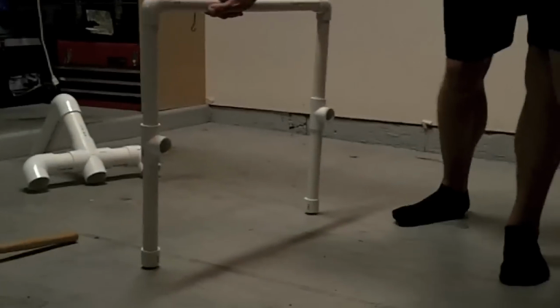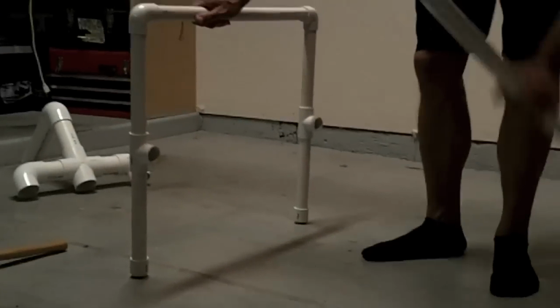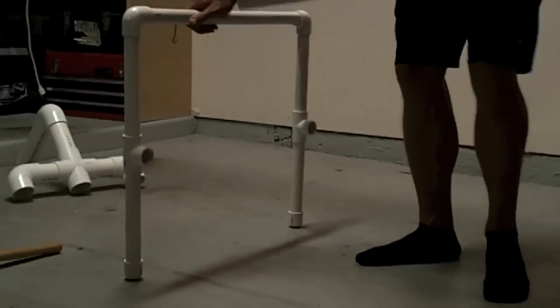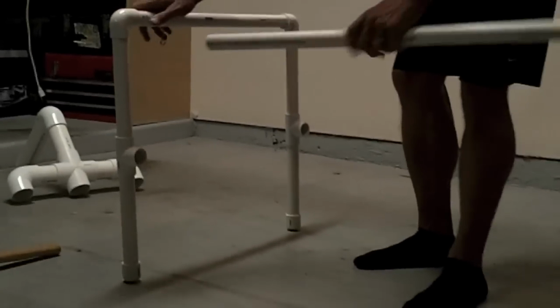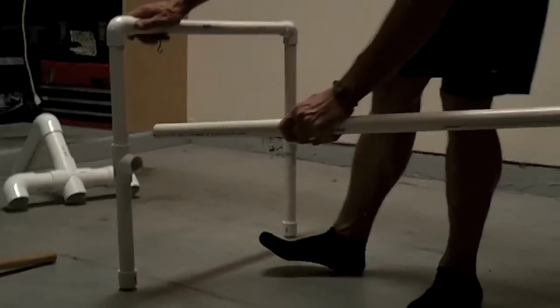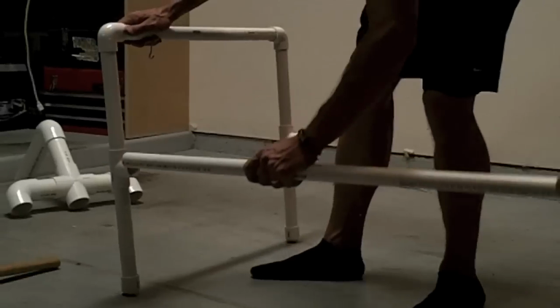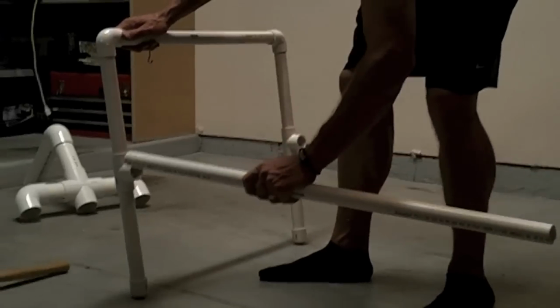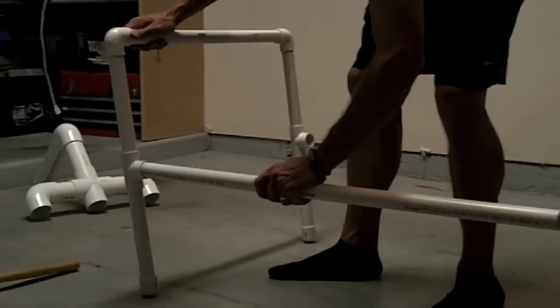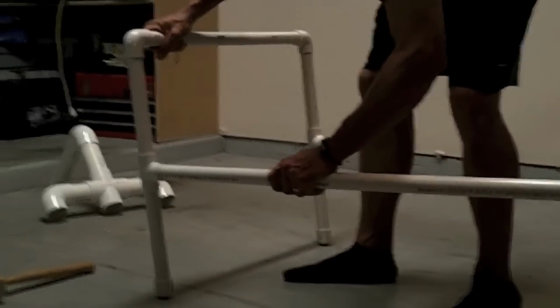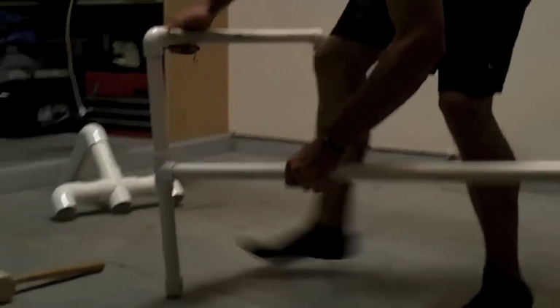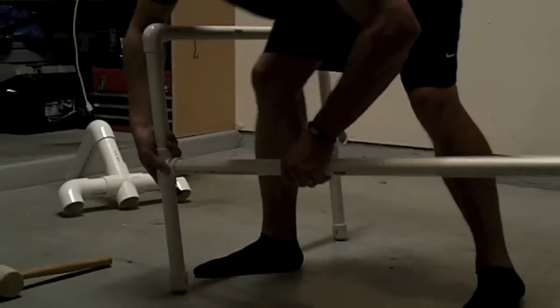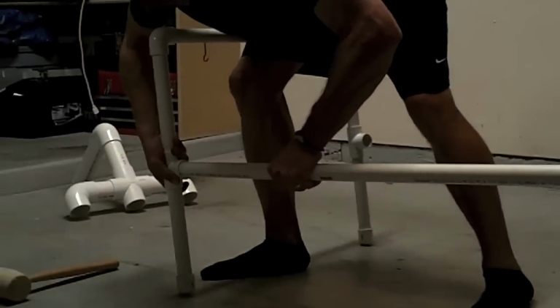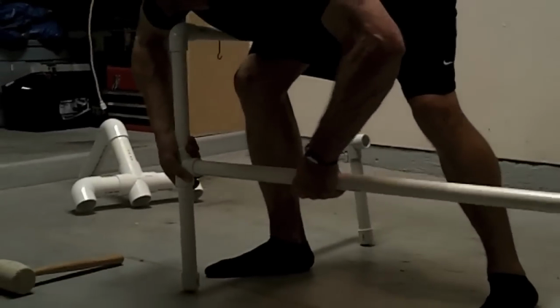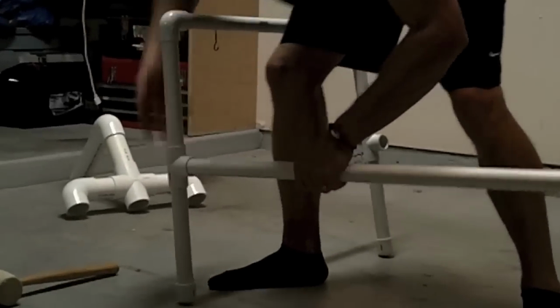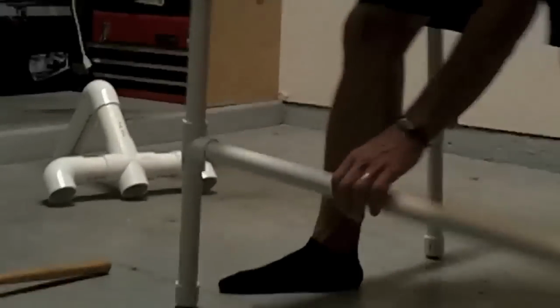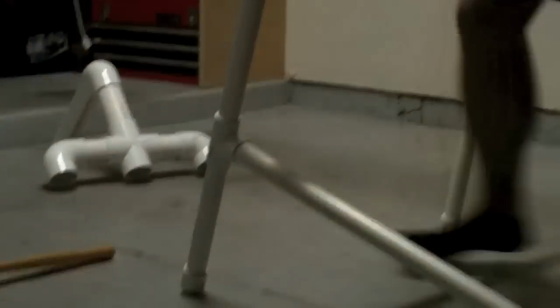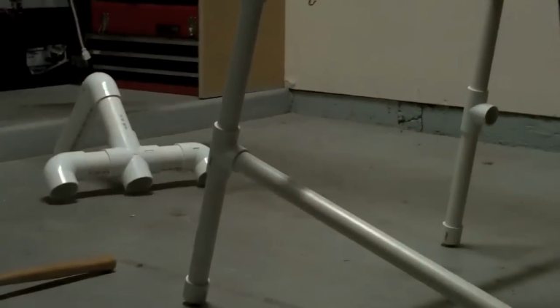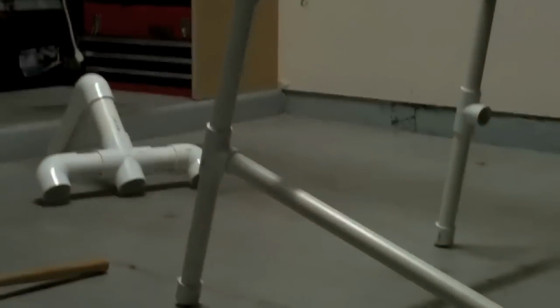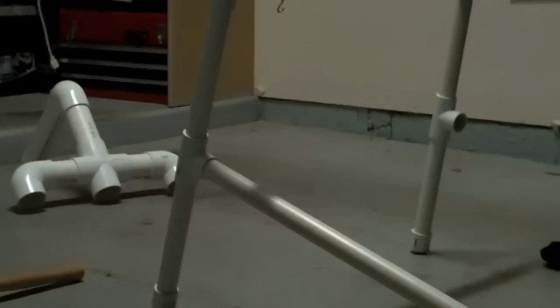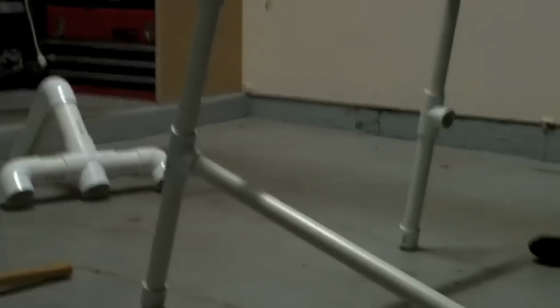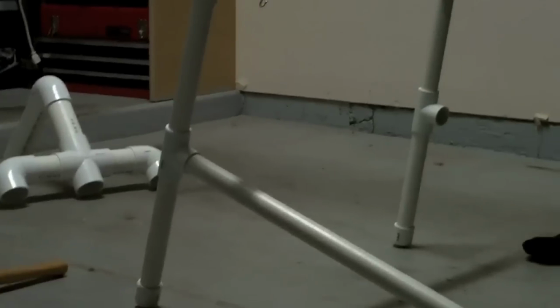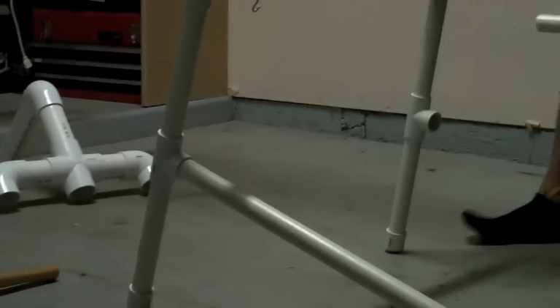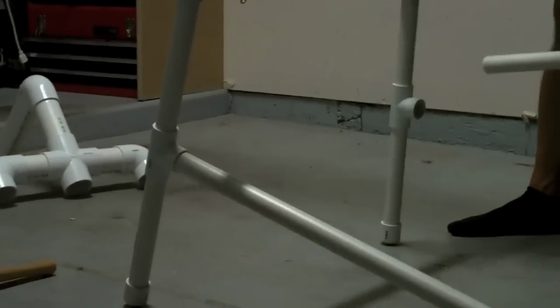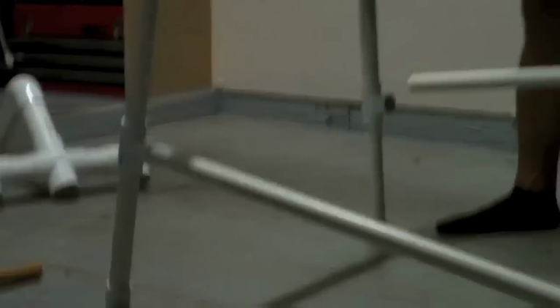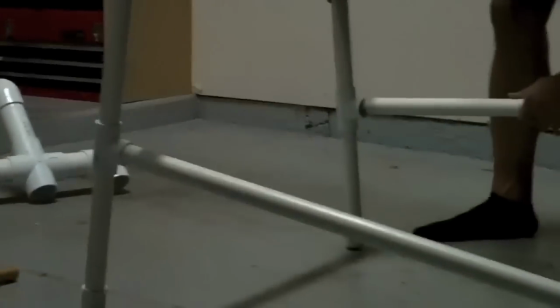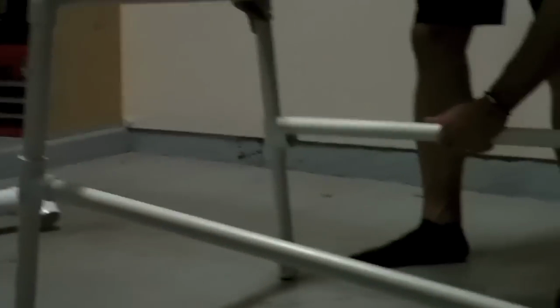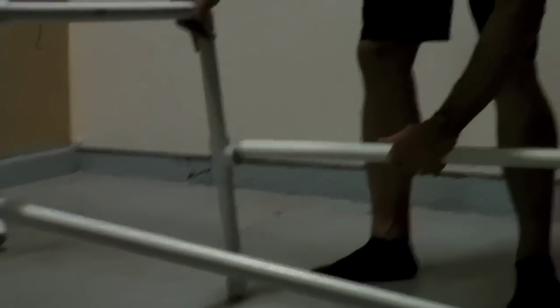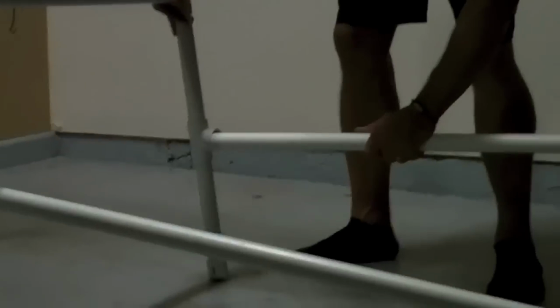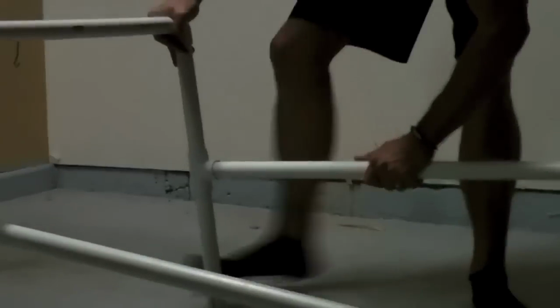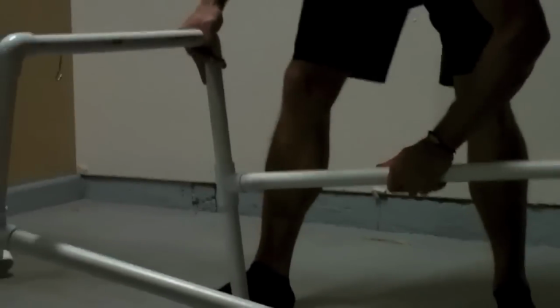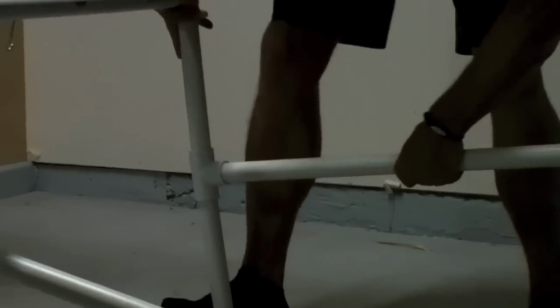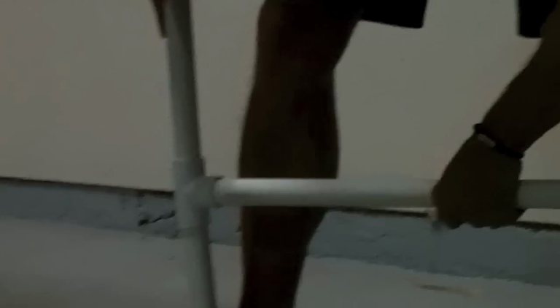Now that I've finished my front and rear supports, I'm going to attach my 36-inch spans, which provide length to the unit and stabilize the entire platform so I can add my nutrient flow tubes to the top of the unit.